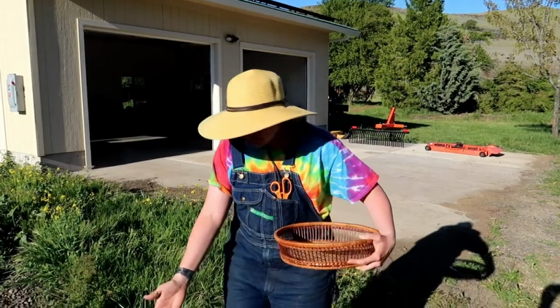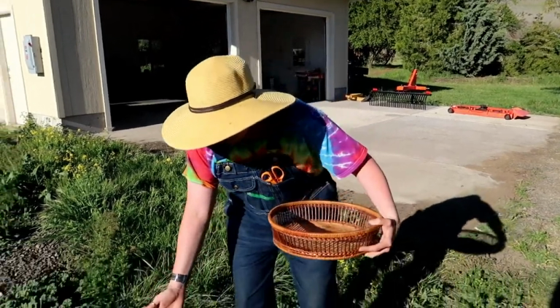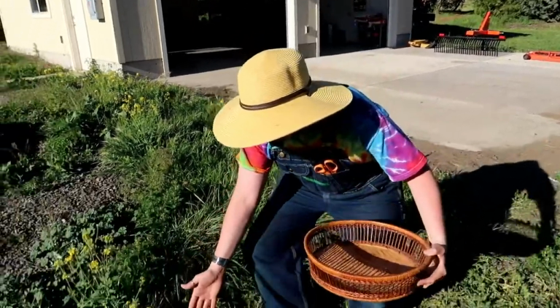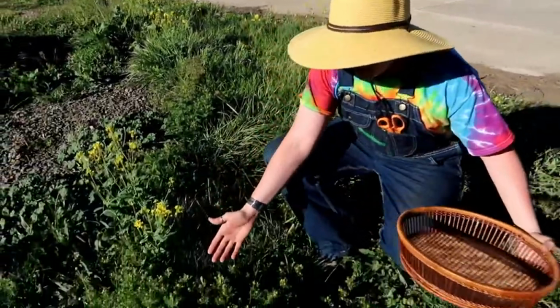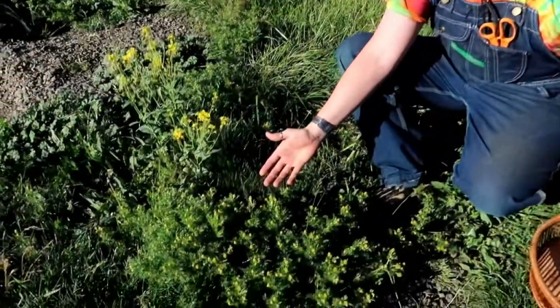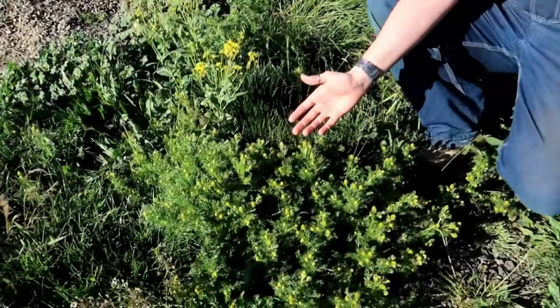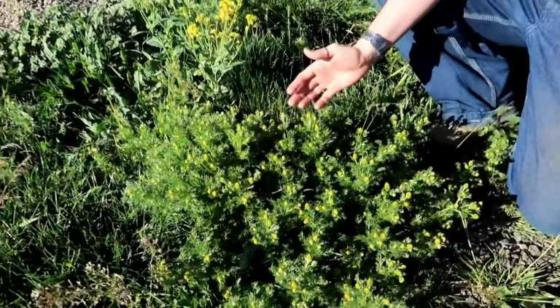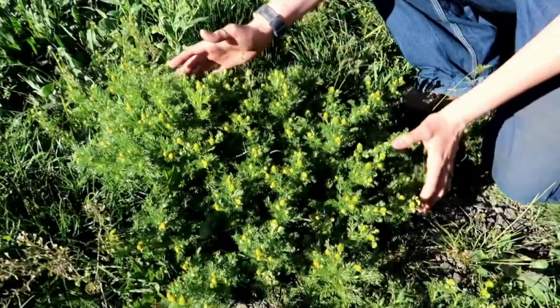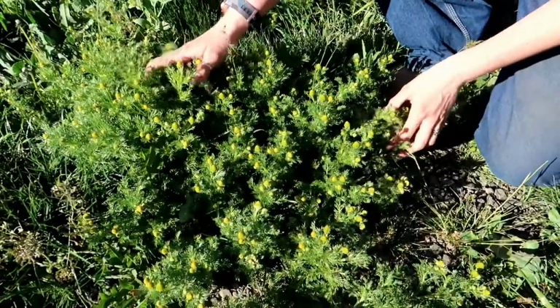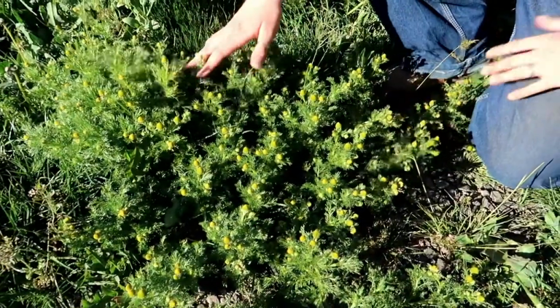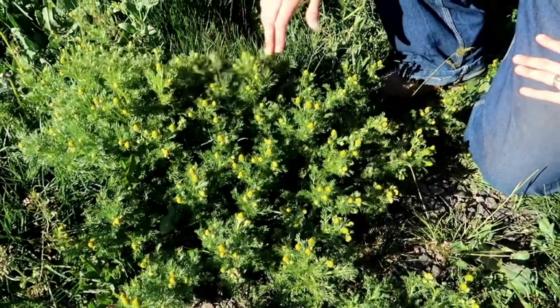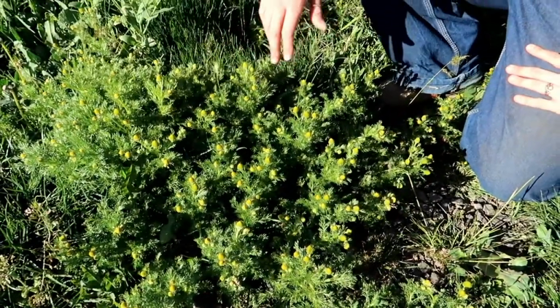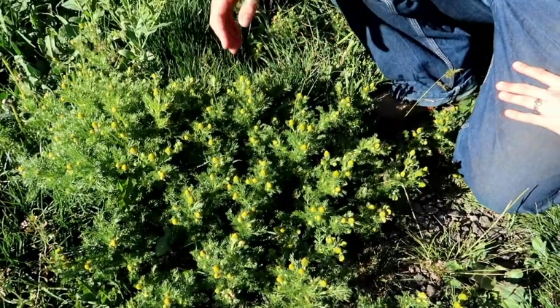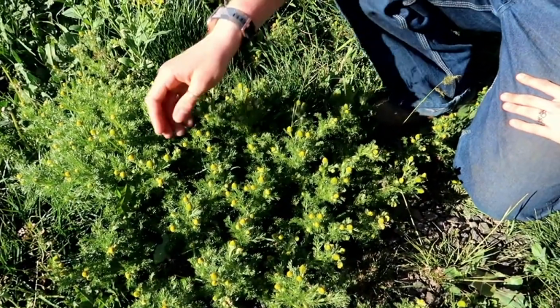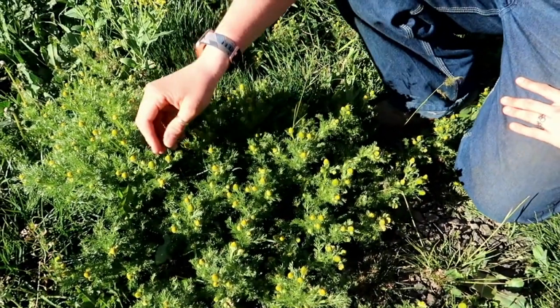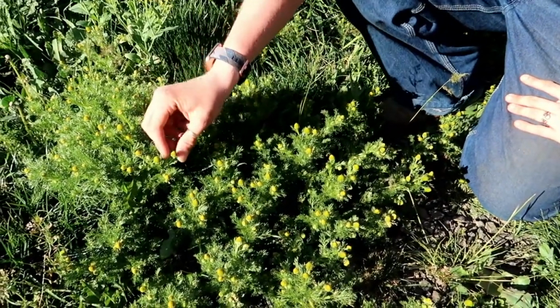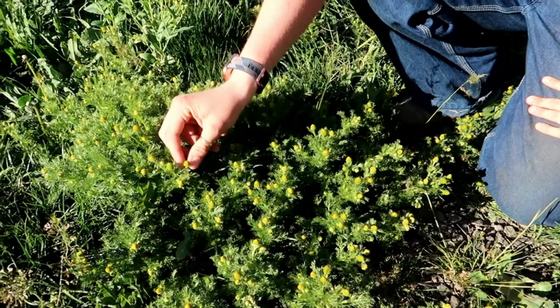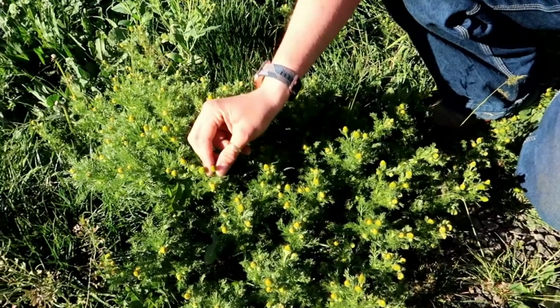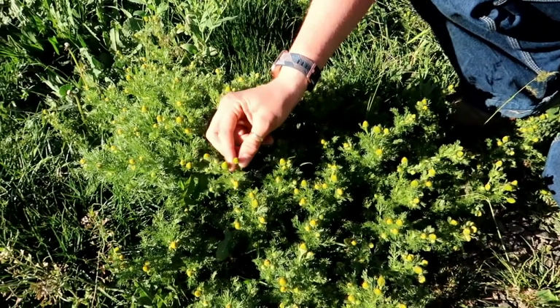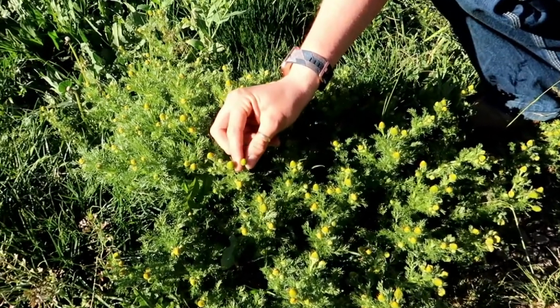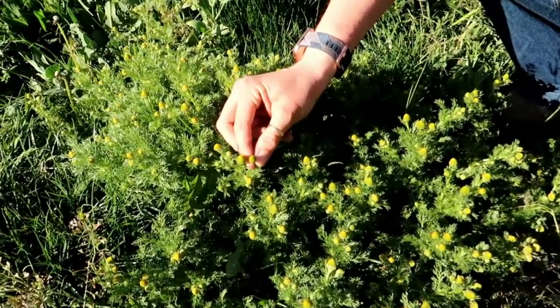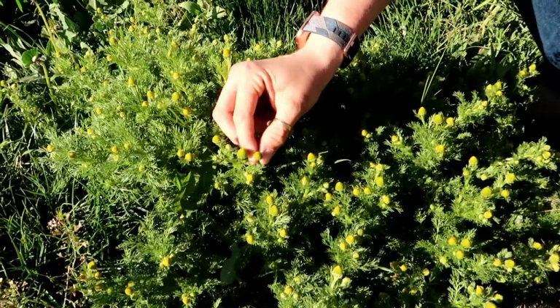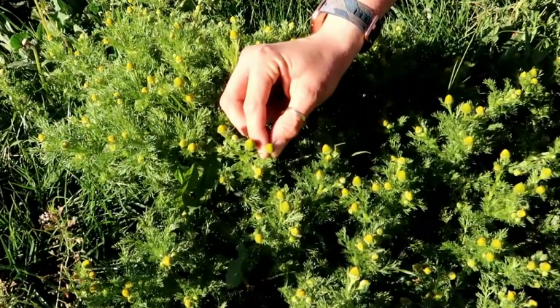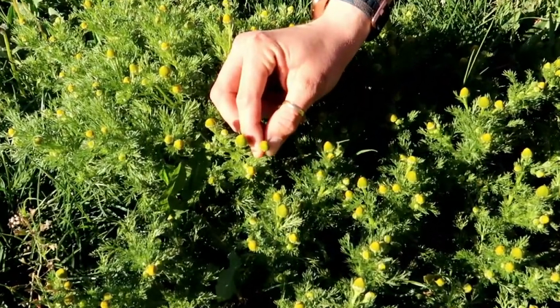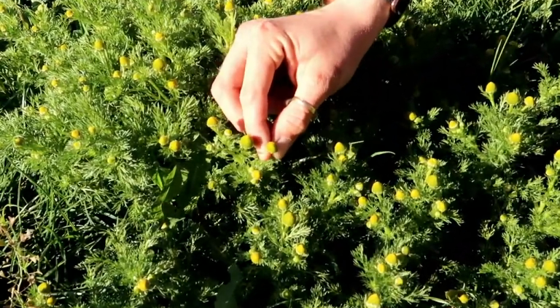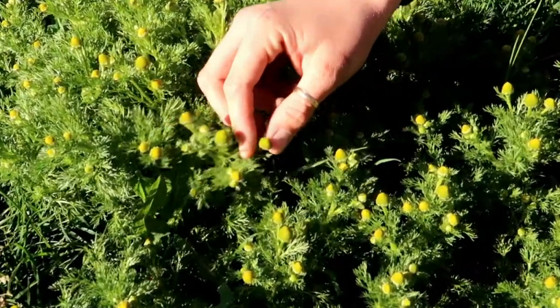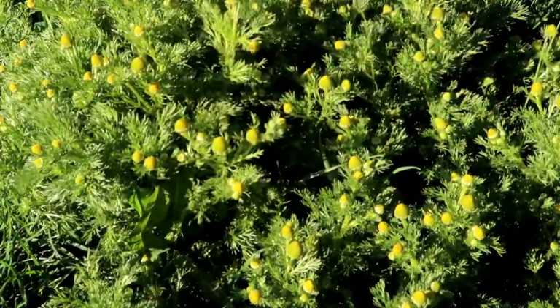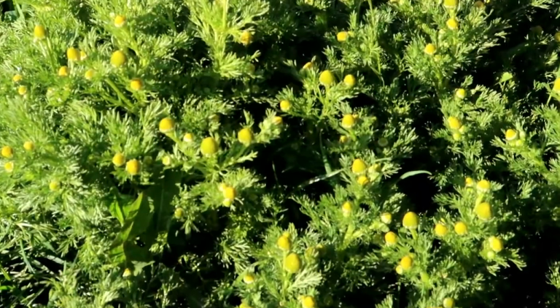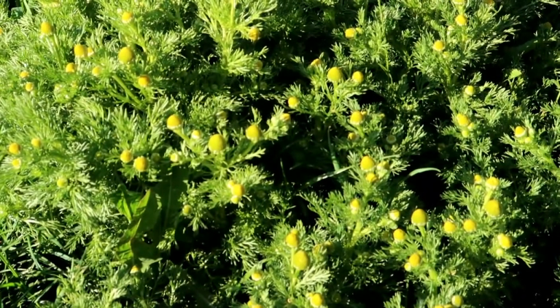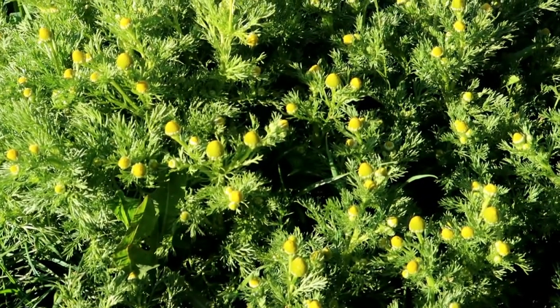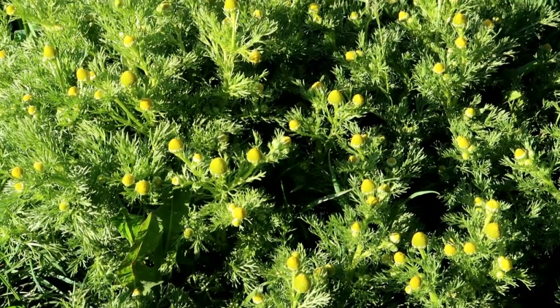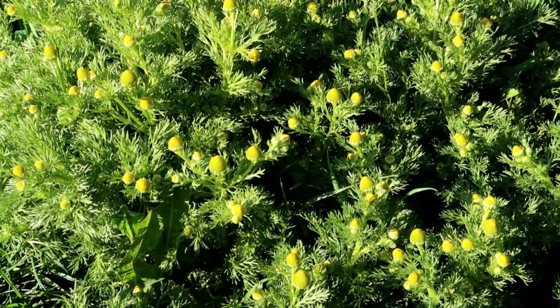Here's a really prime example of it — this is about as big as it'll get. It's called pineapple weed because these little buds kind of look like little pineapples. But it's actually just a wild form of chamomile.